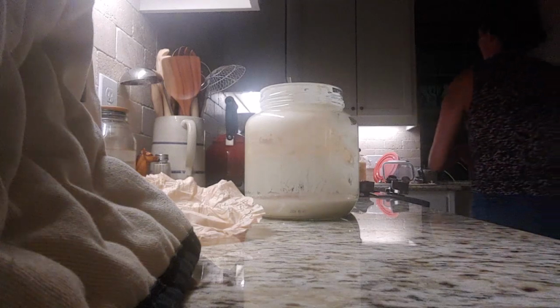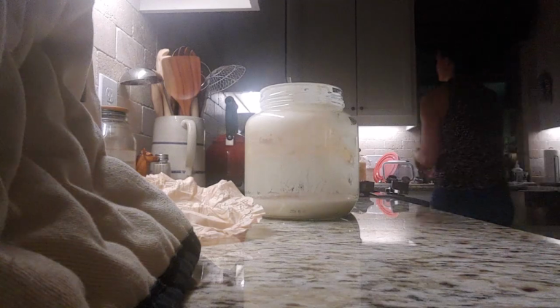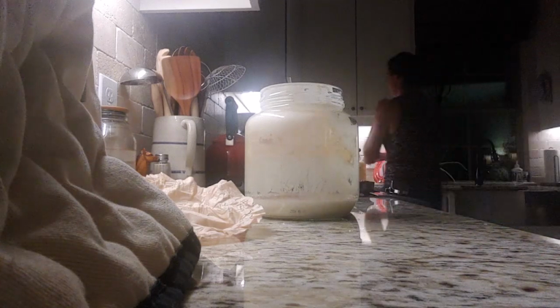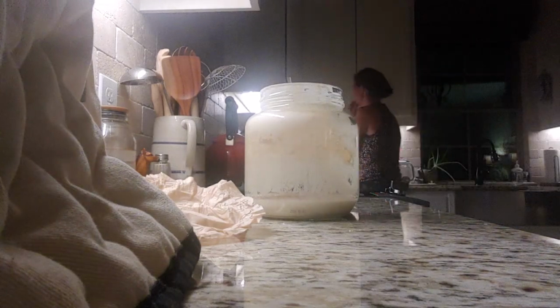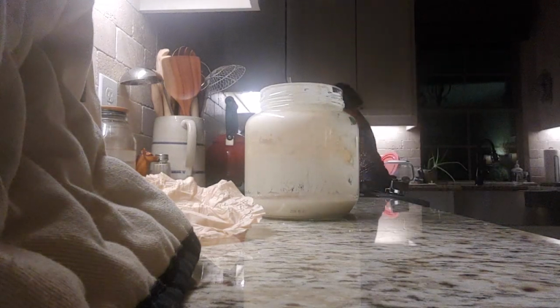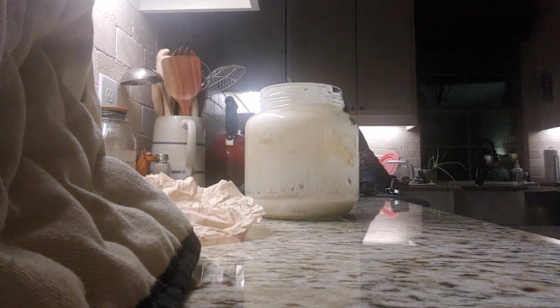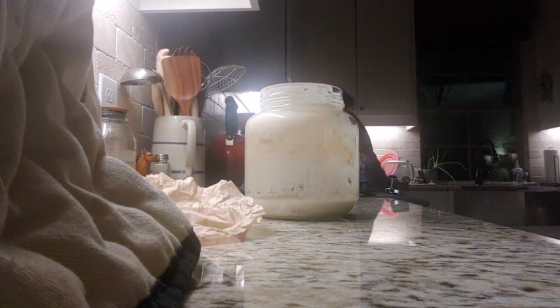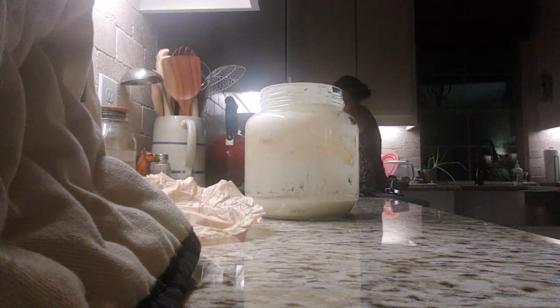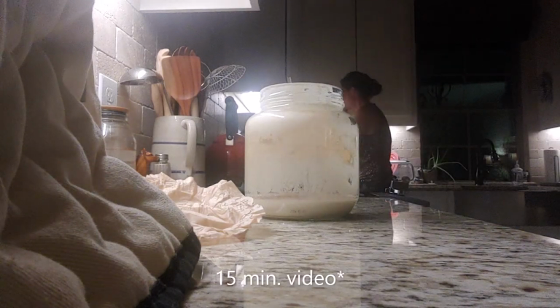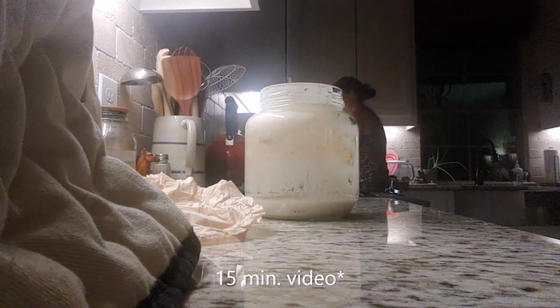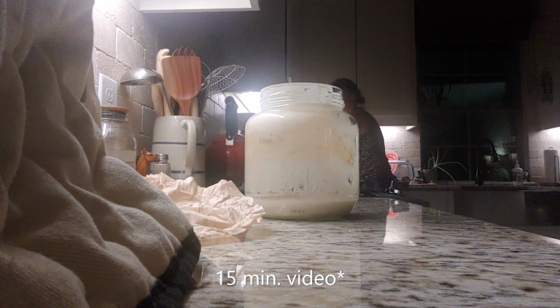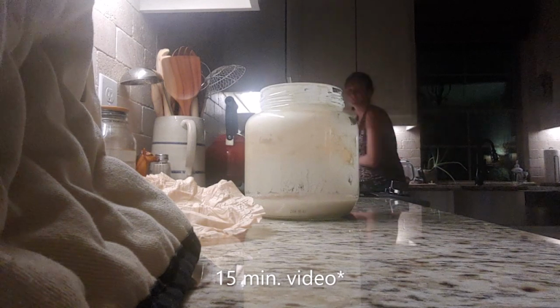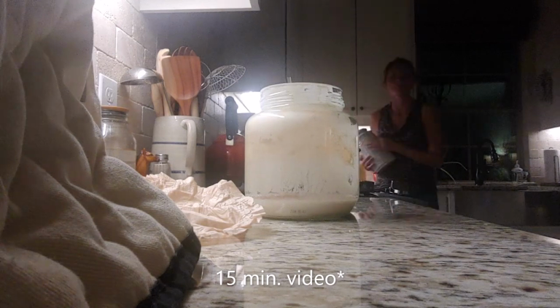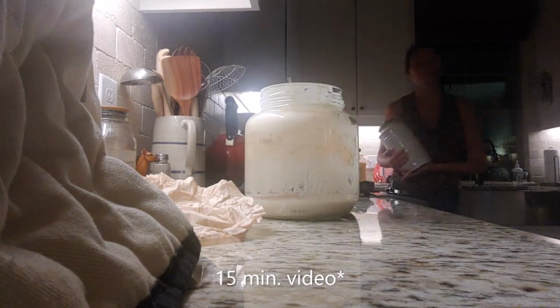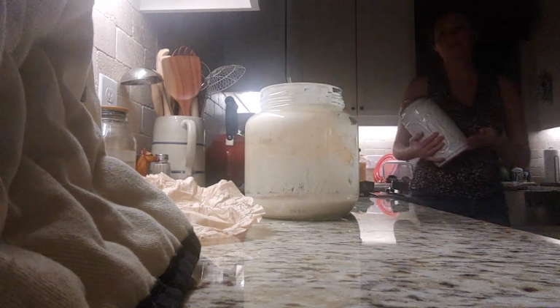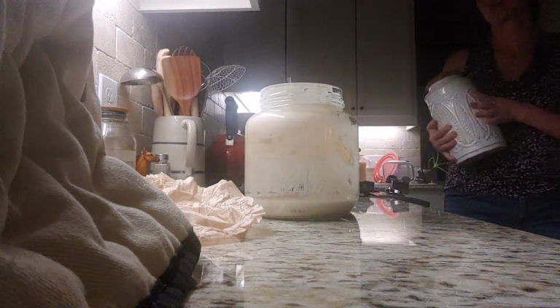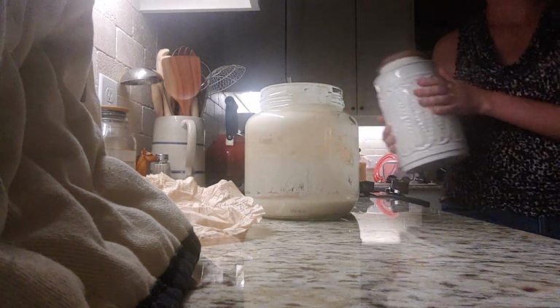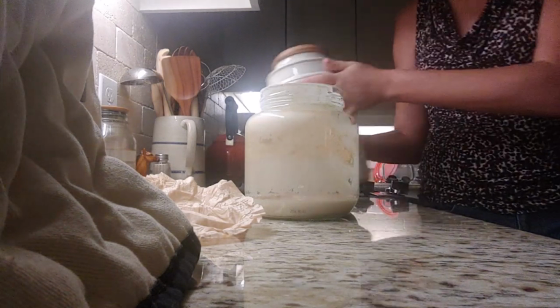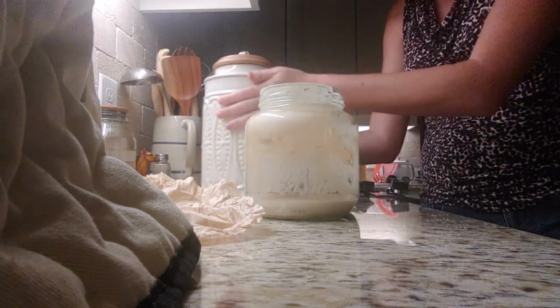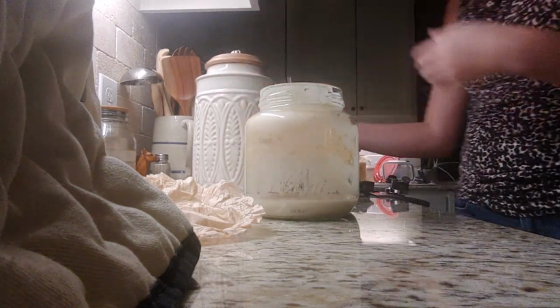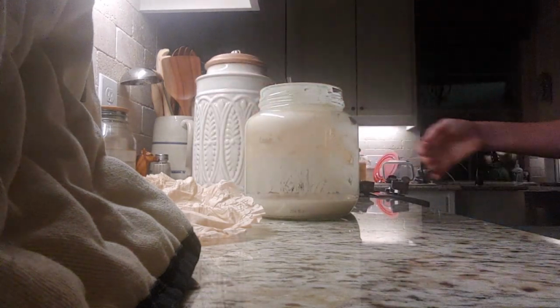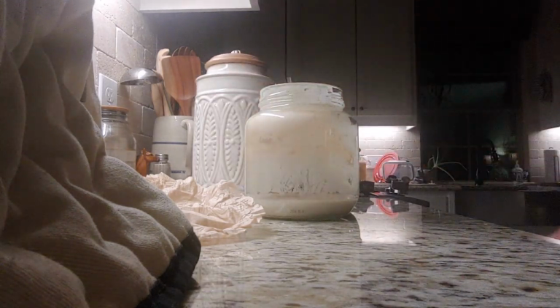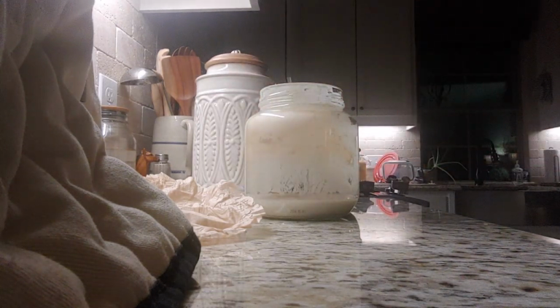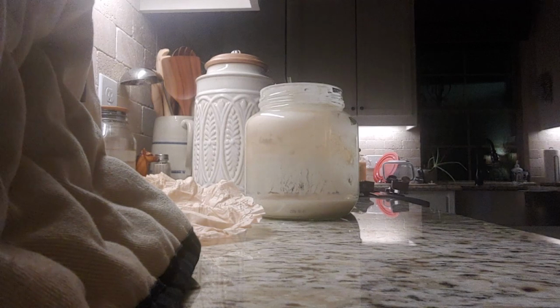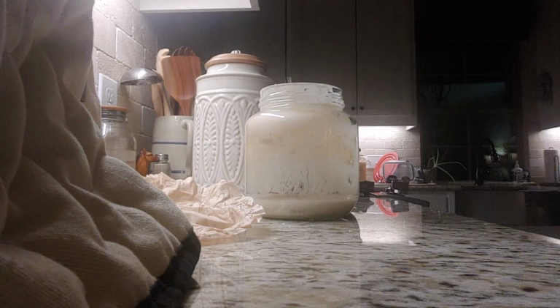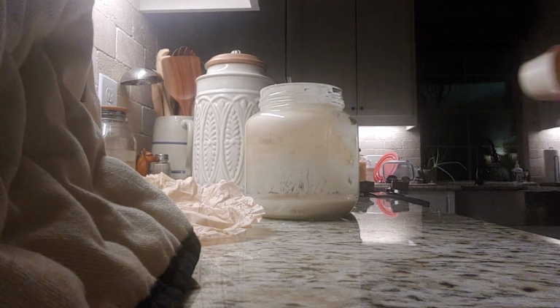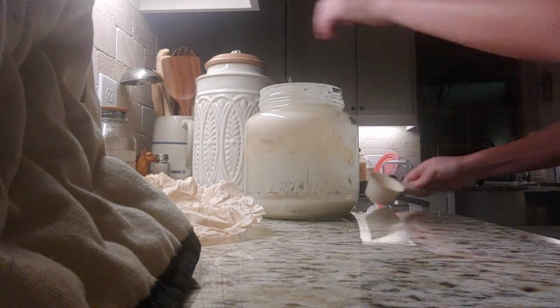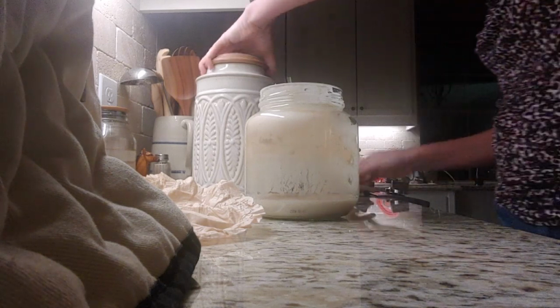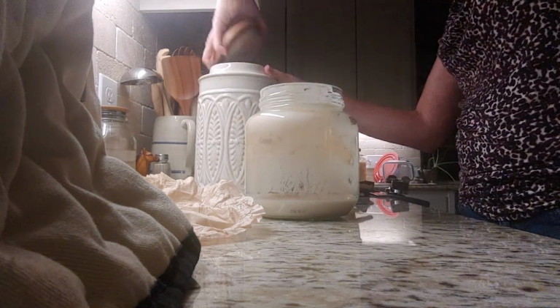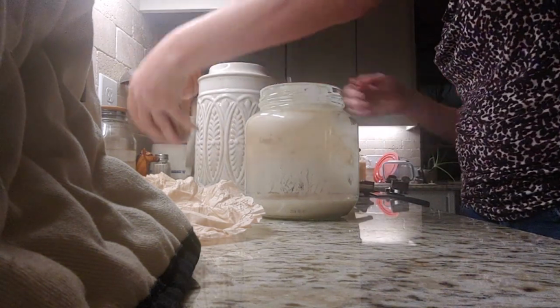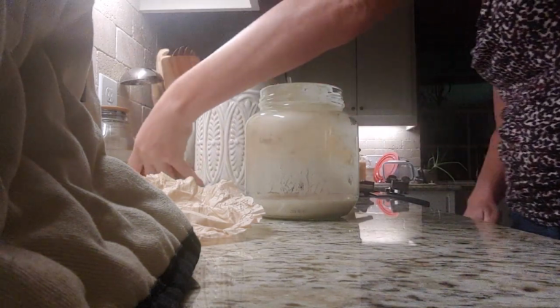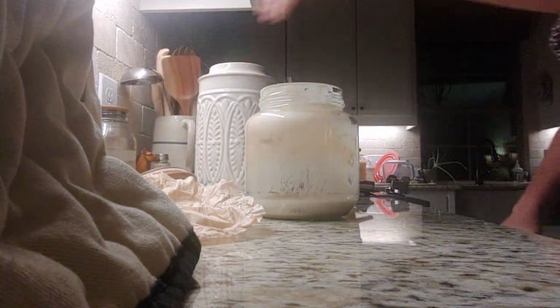Trying to fit all this sourdough information in a 15-minute video because YouTube won't let me do it any longer than that. So here we go. The night before I know I am going to make sourdough, I go ahead and feed my starter.